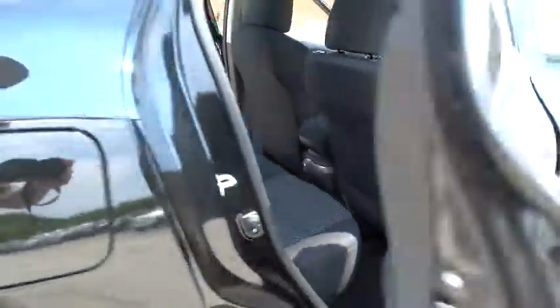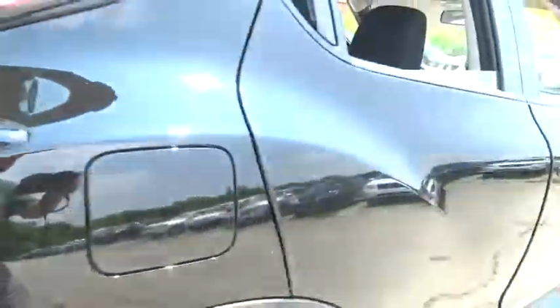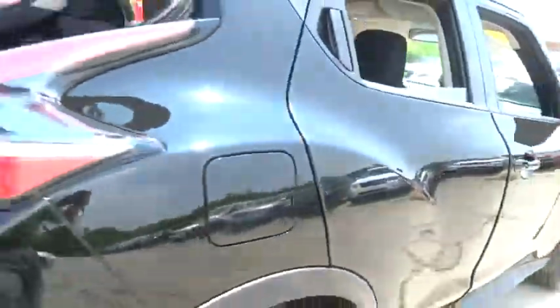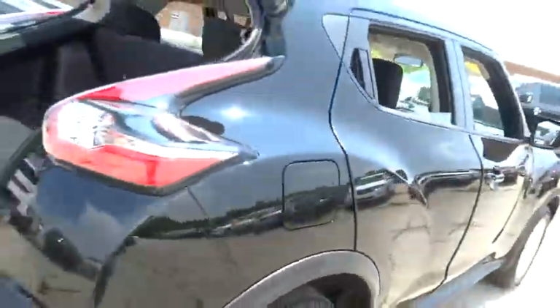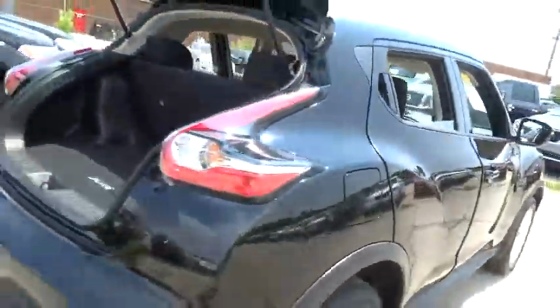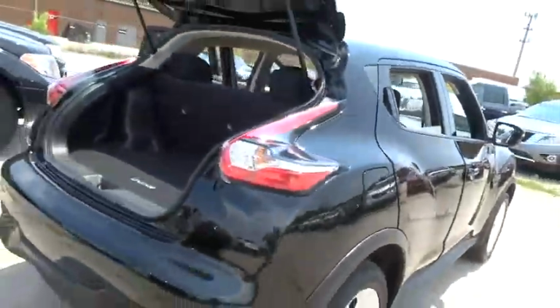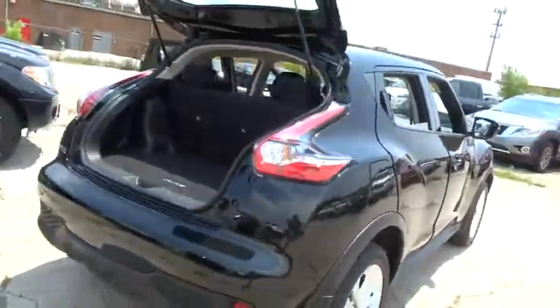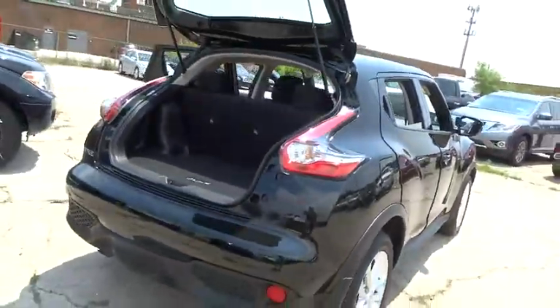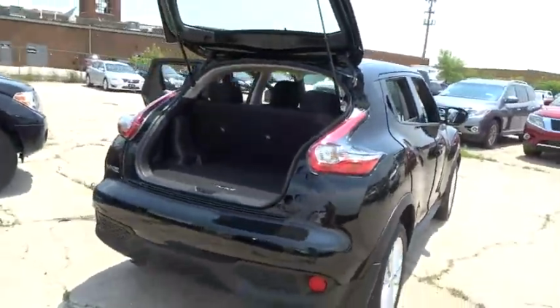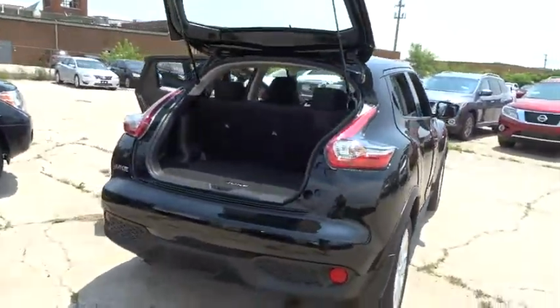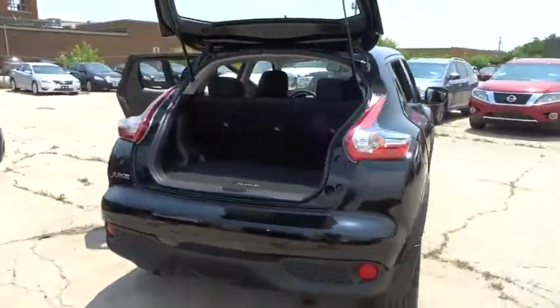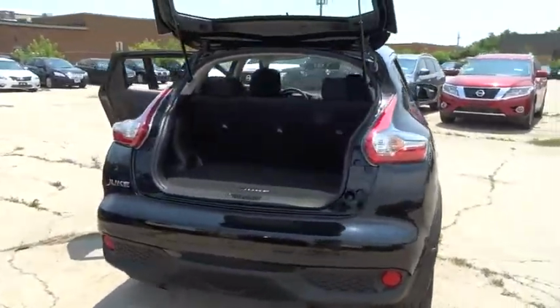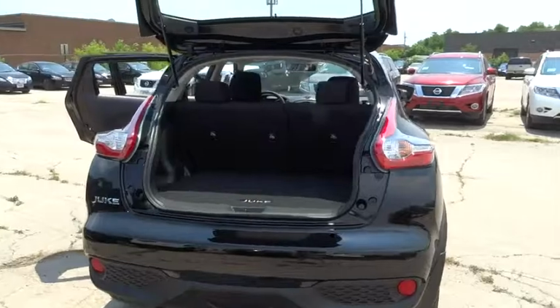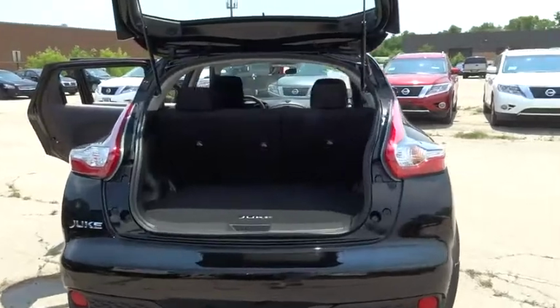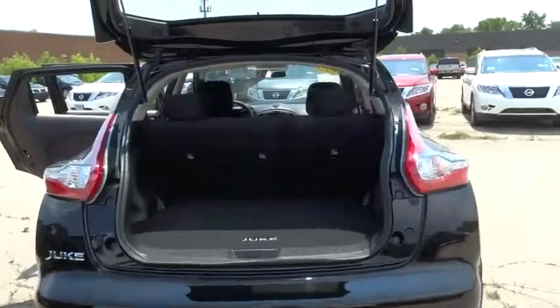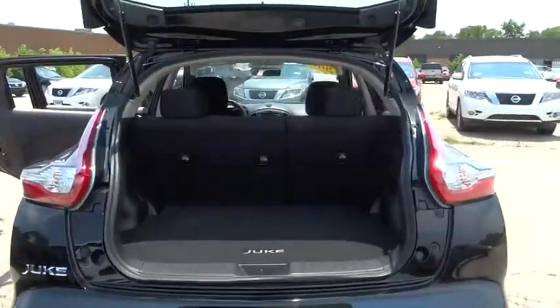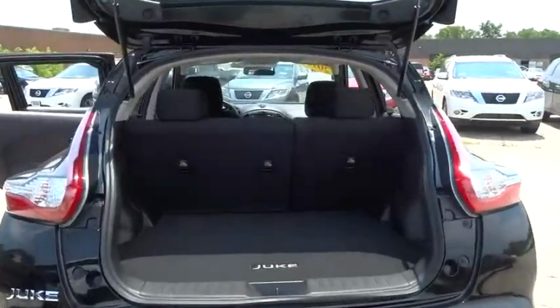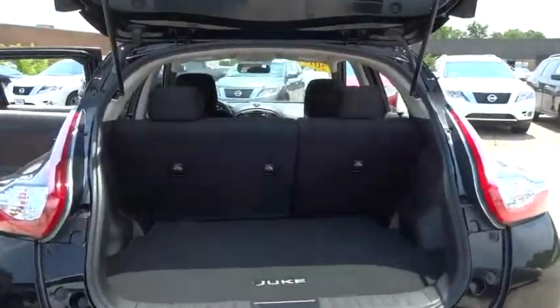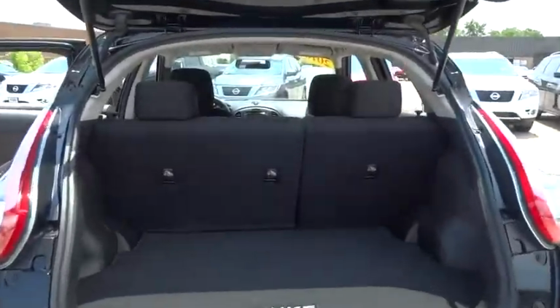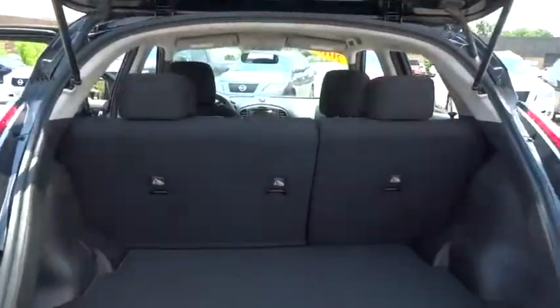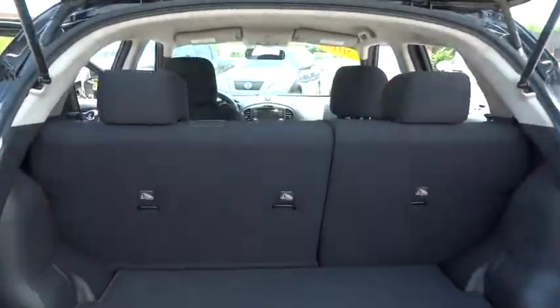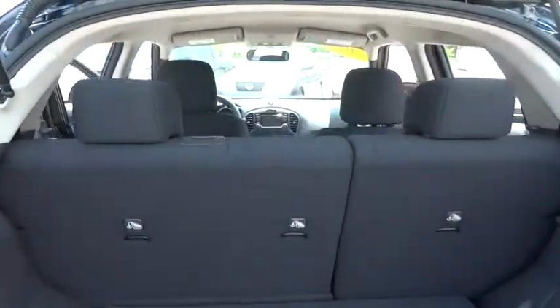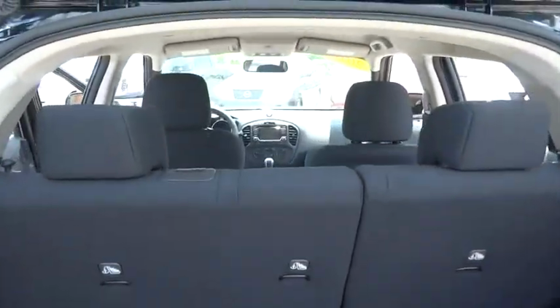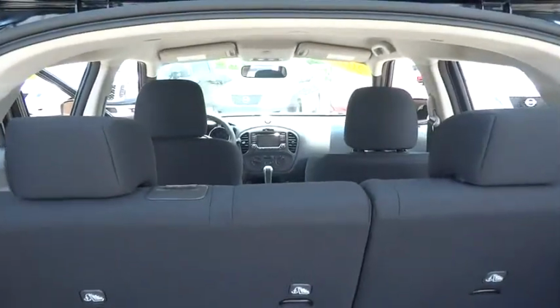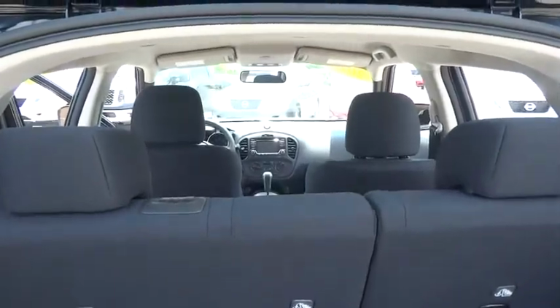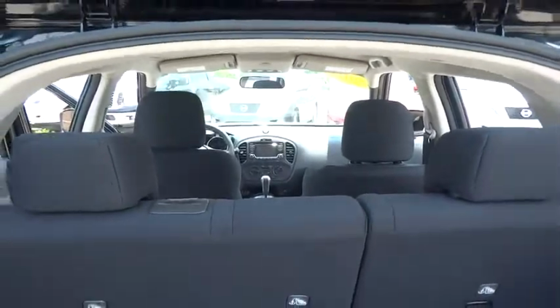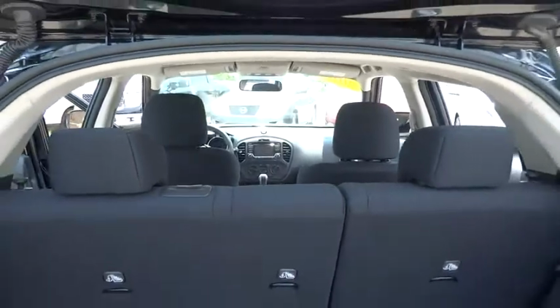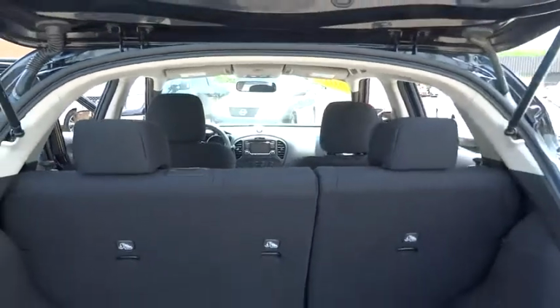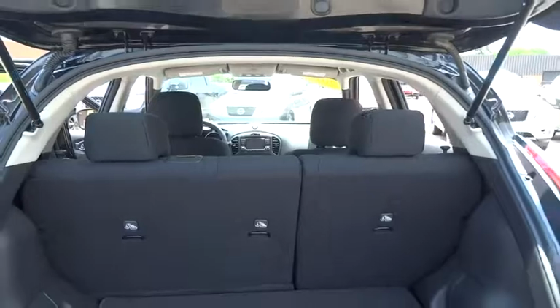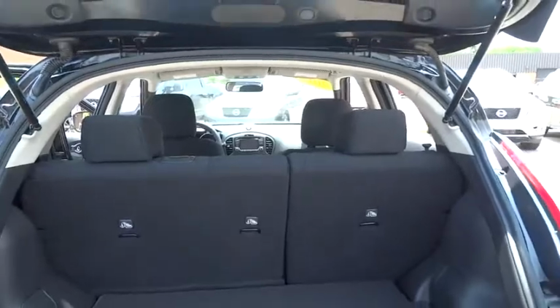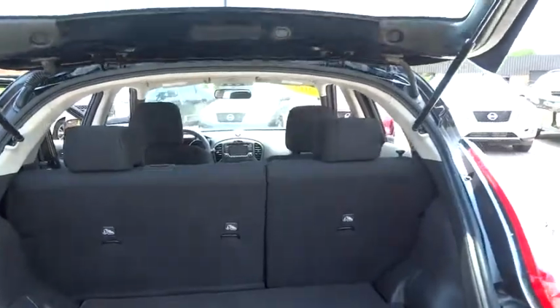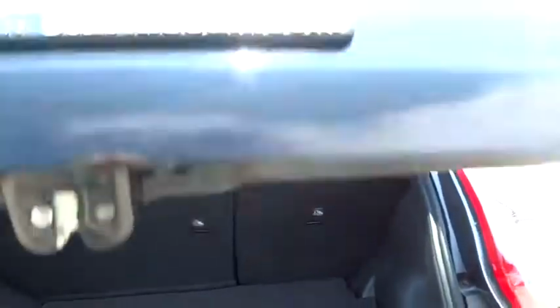Power windows, electronic stability control, rear window defroster, trip computer, security system, CD player, brake assist, panic alarm, remote keyless entry.